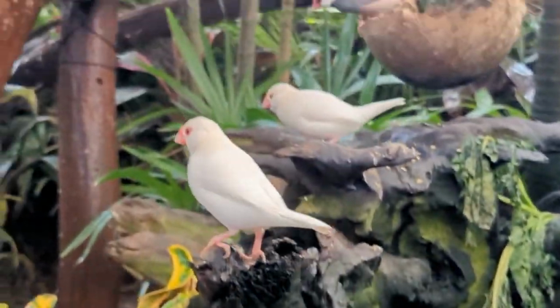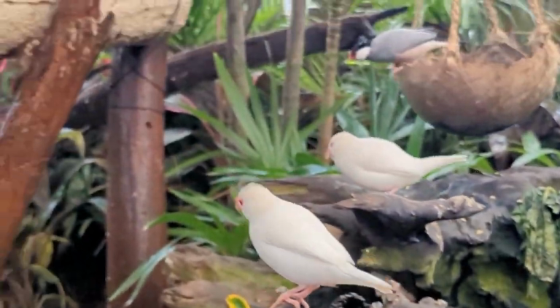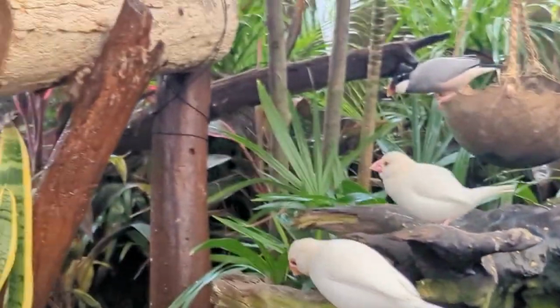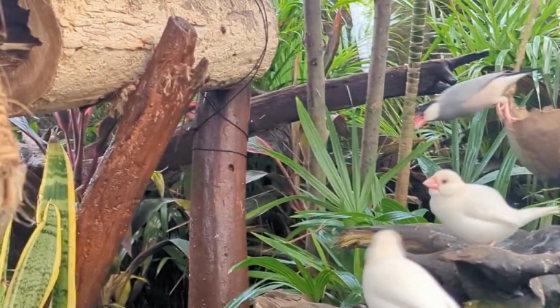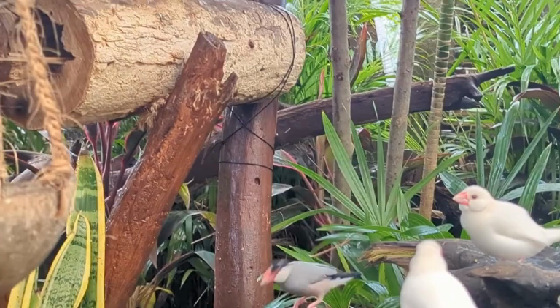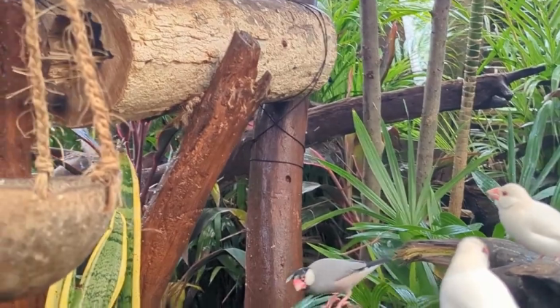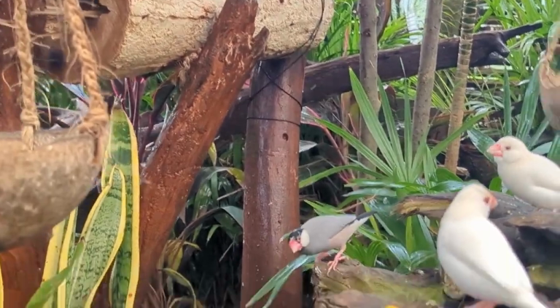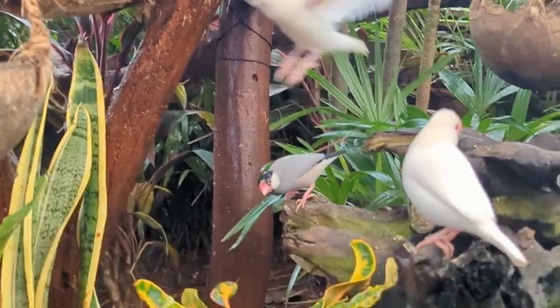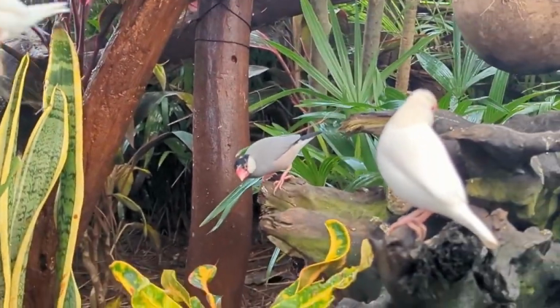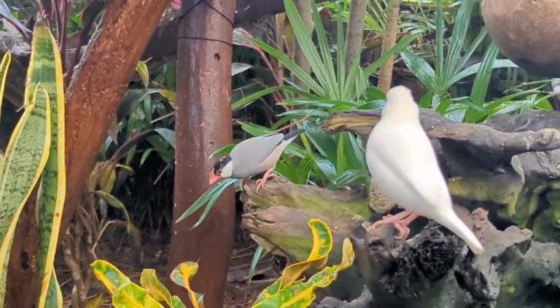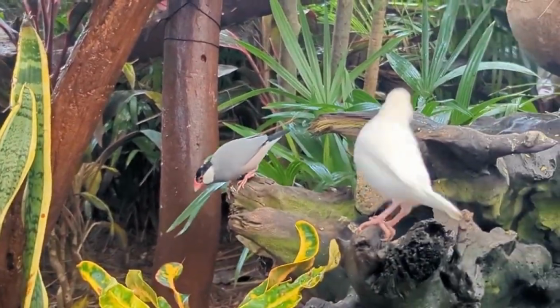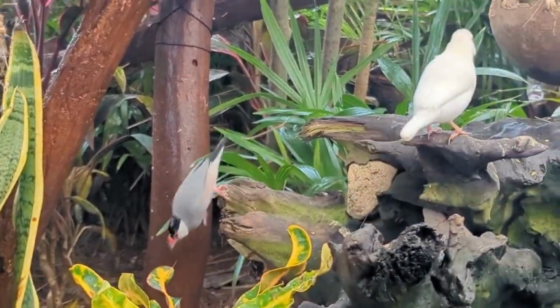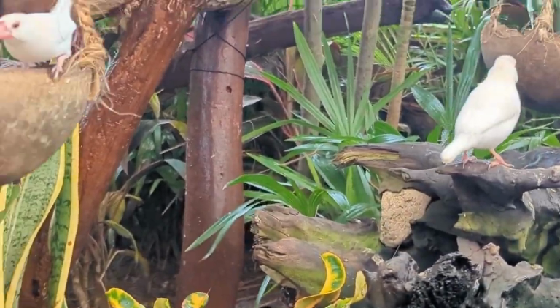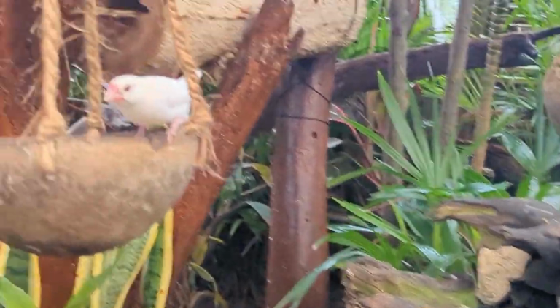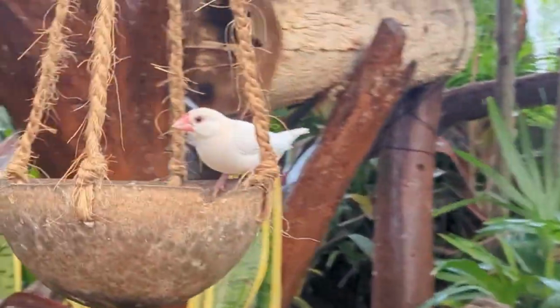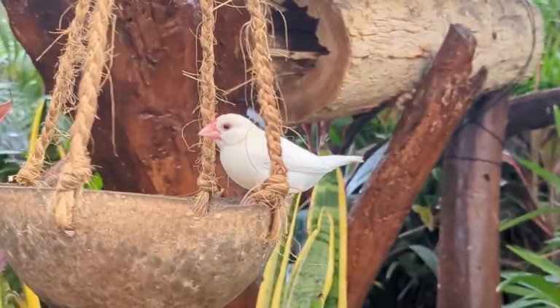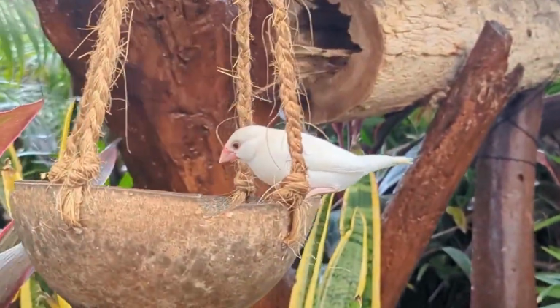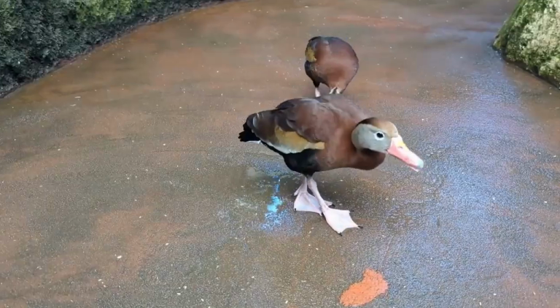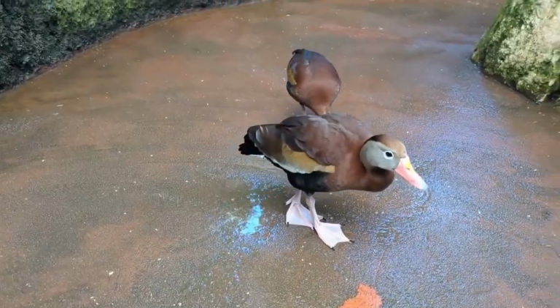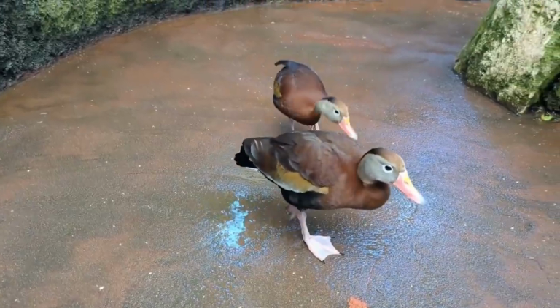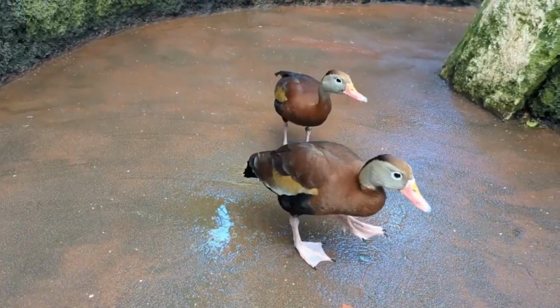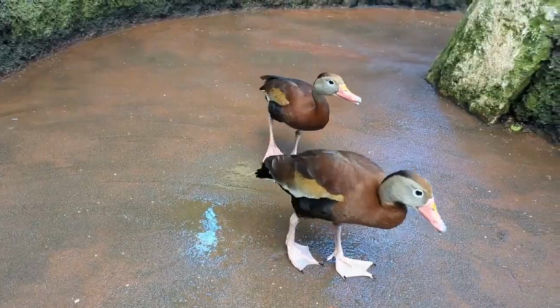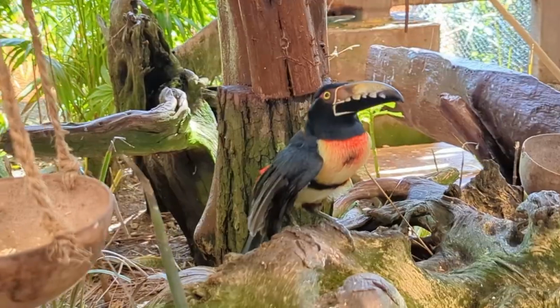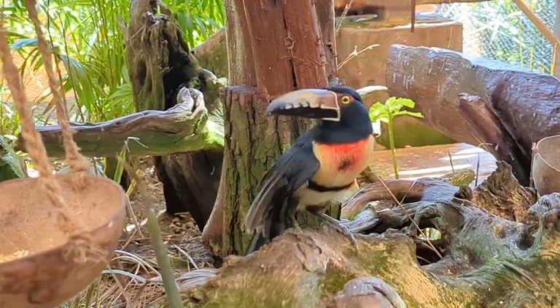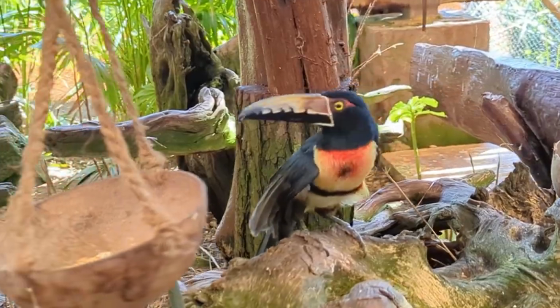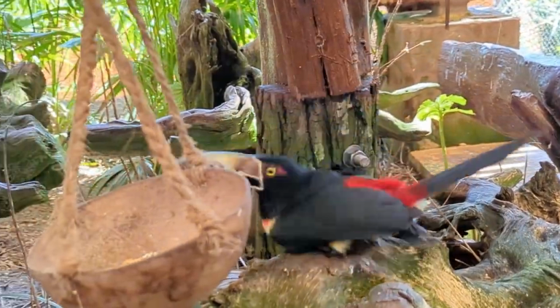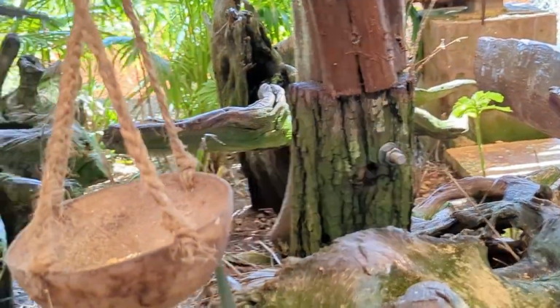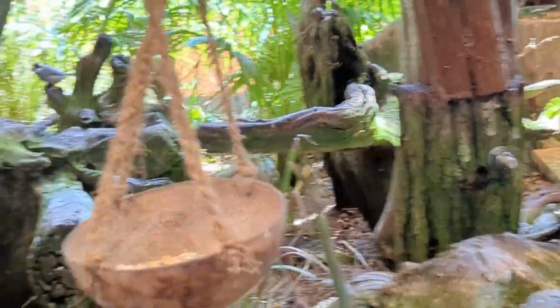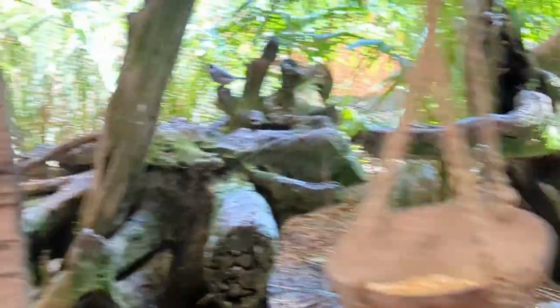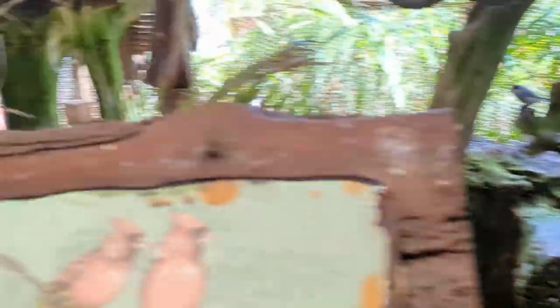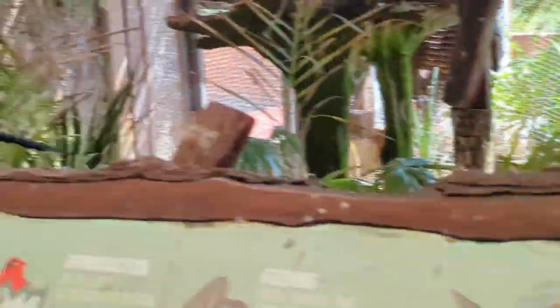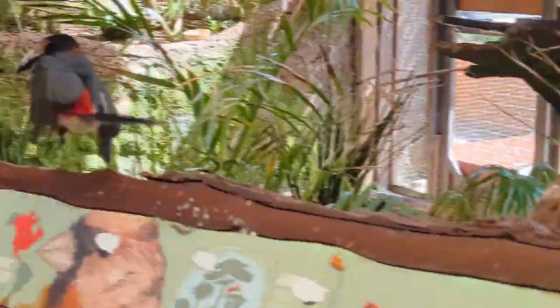There are all sorts of birds in these various habitats — some that seem a little more common, like ducks, and some that seem less common, like these little kind of toucans.